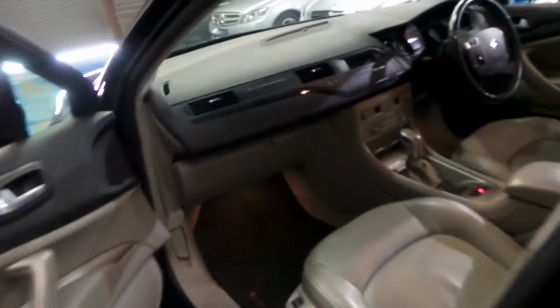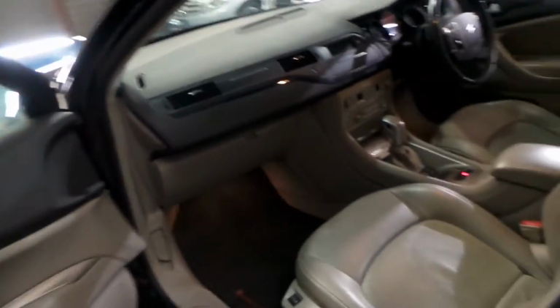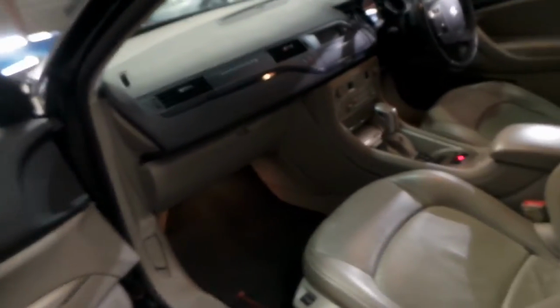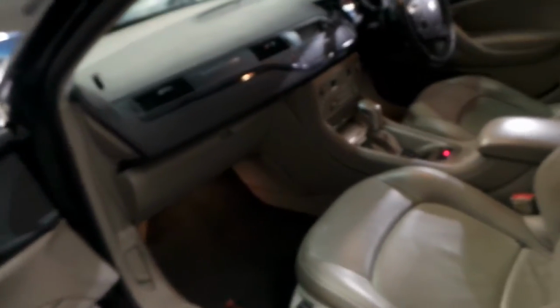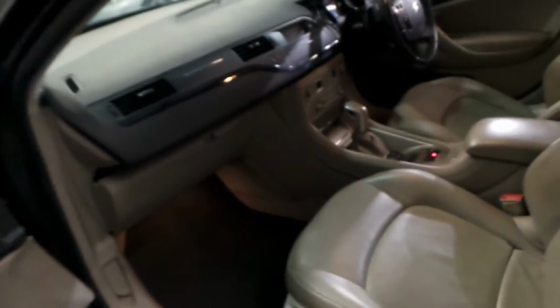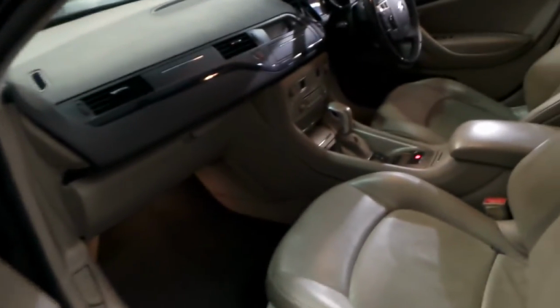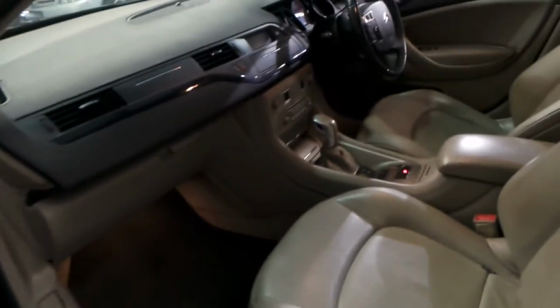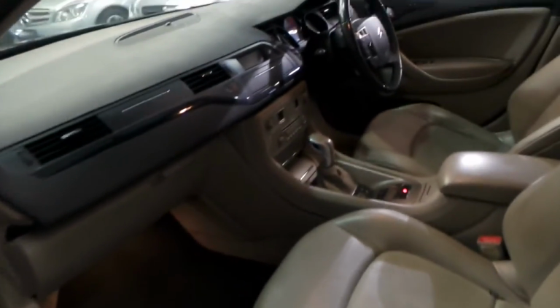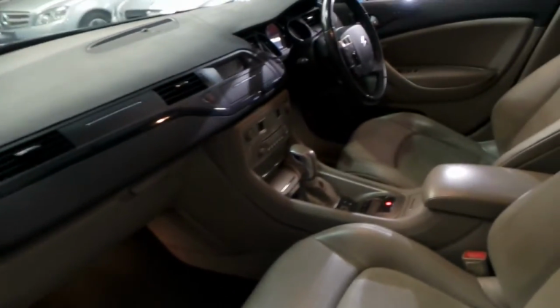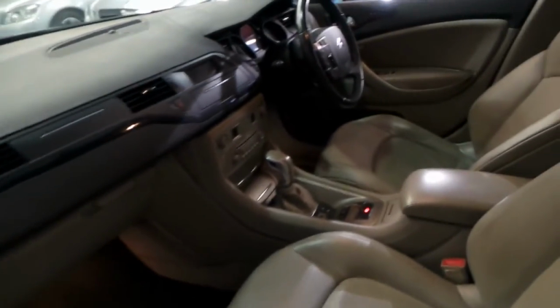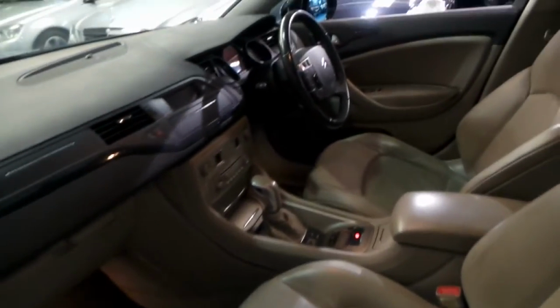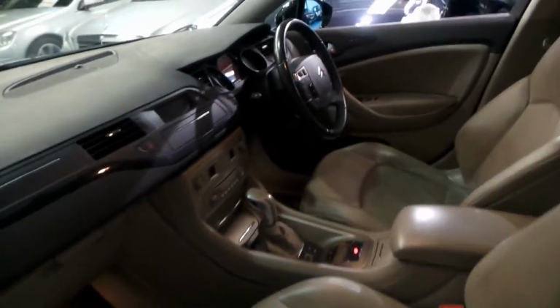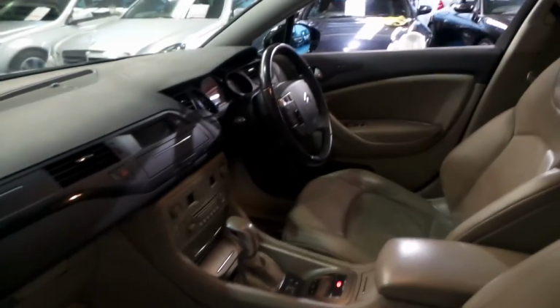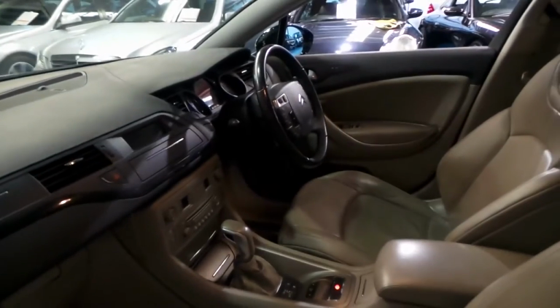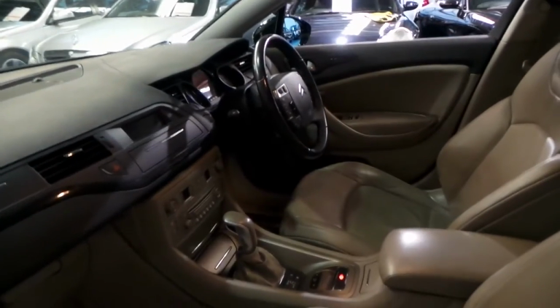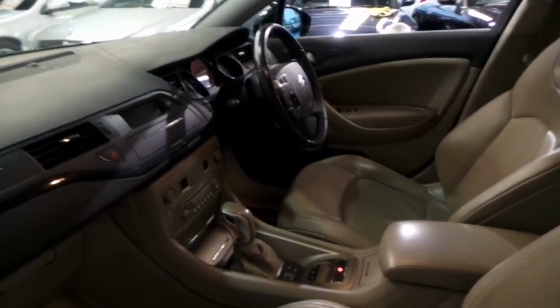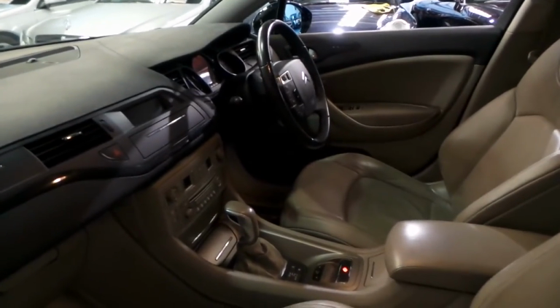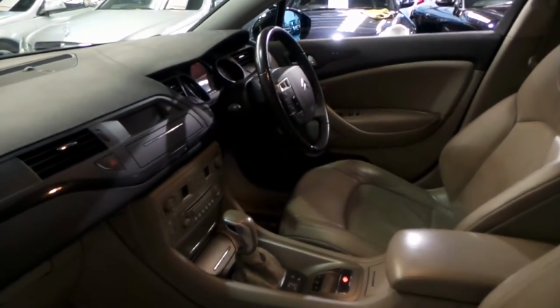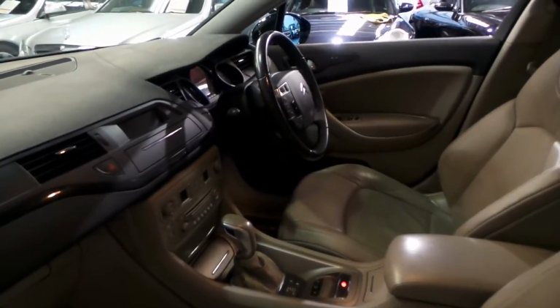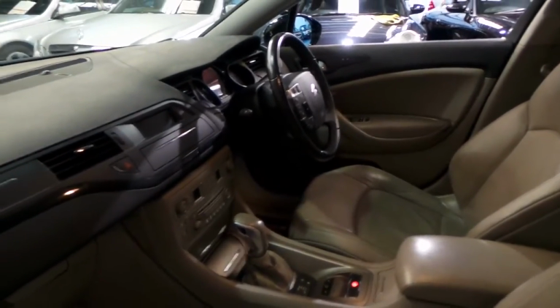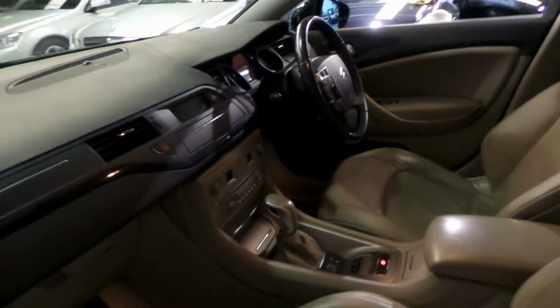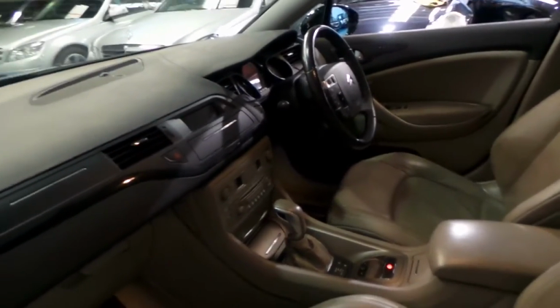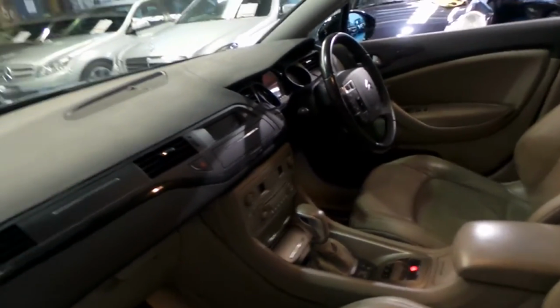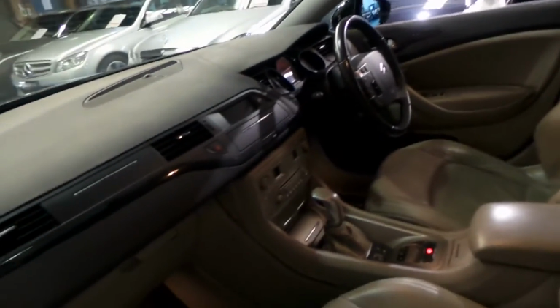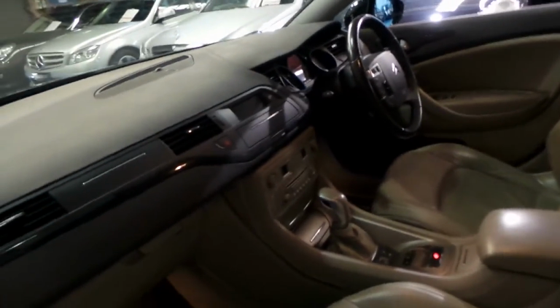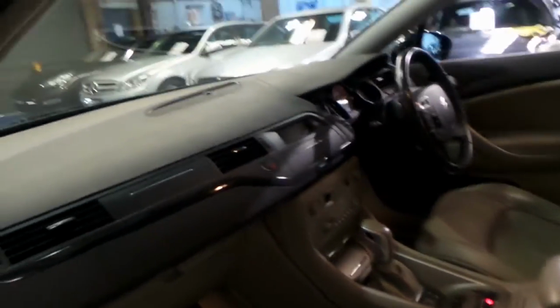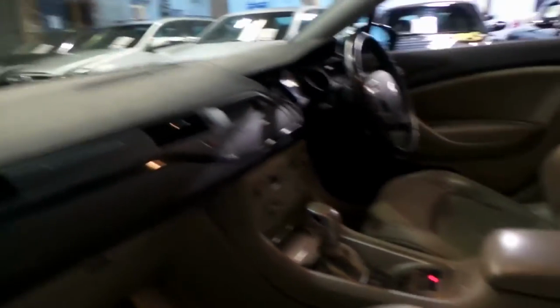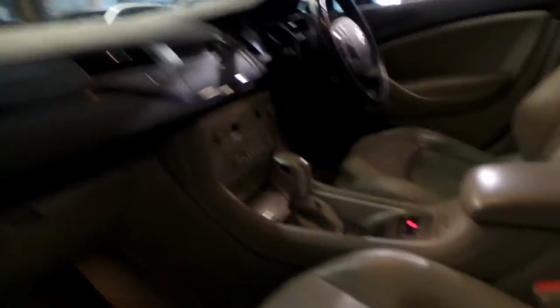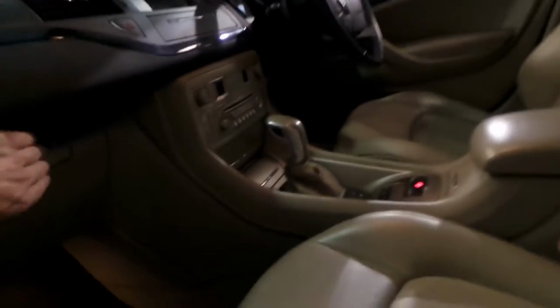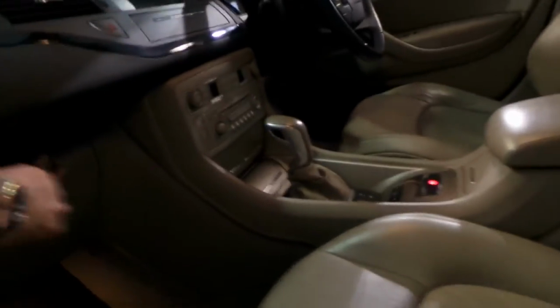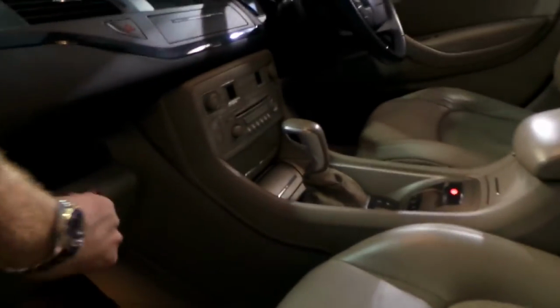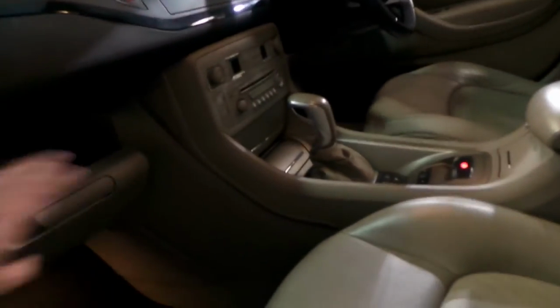It's got heated seats, driver's seat and a massage seat, electric handbrake, and the adjustable suspension as you would have seen in the photos.